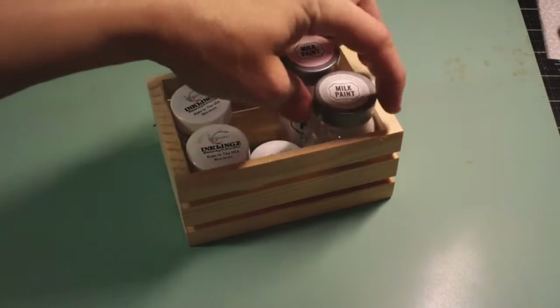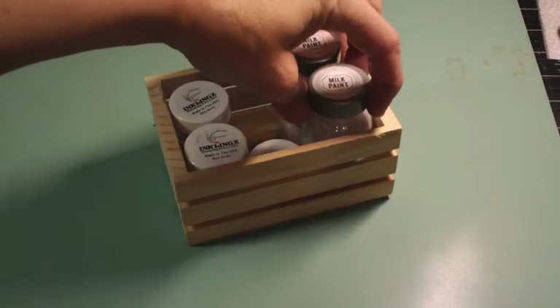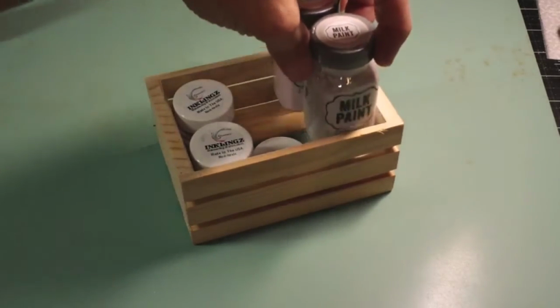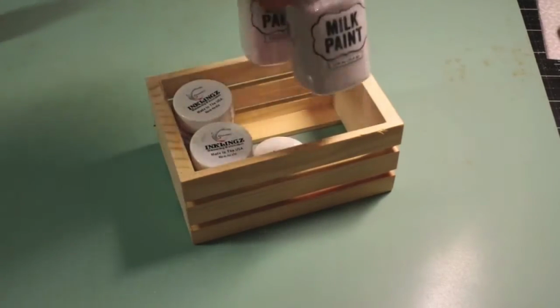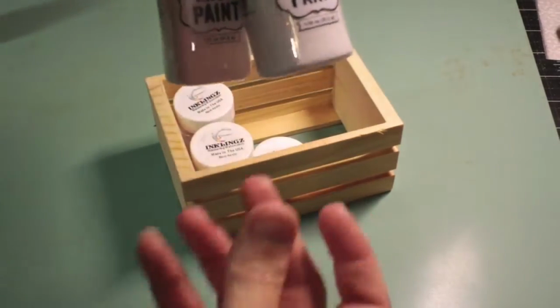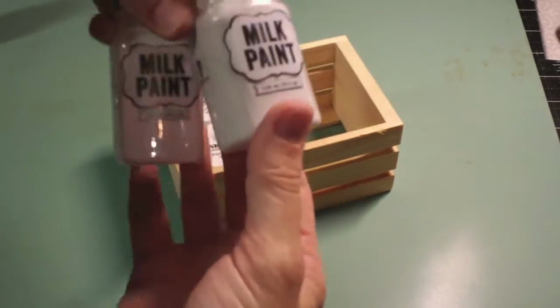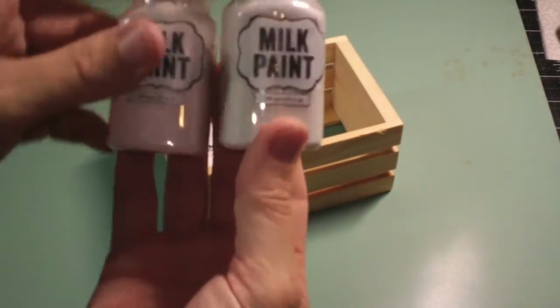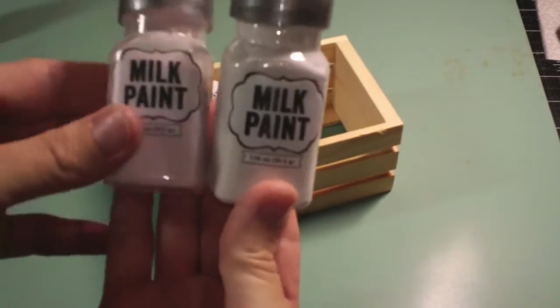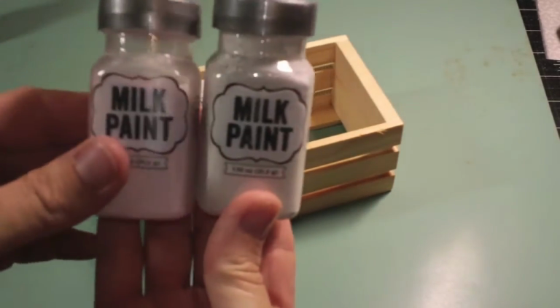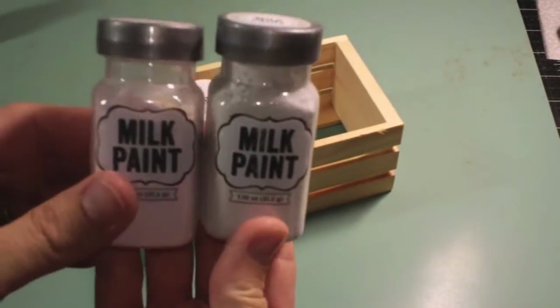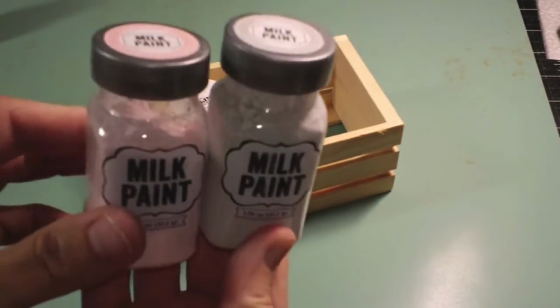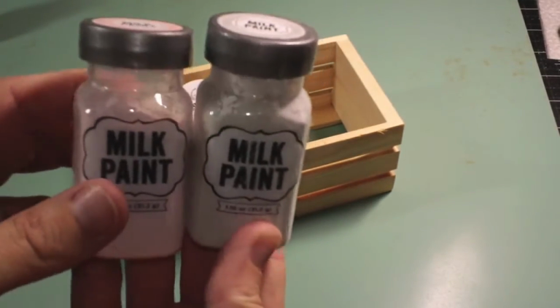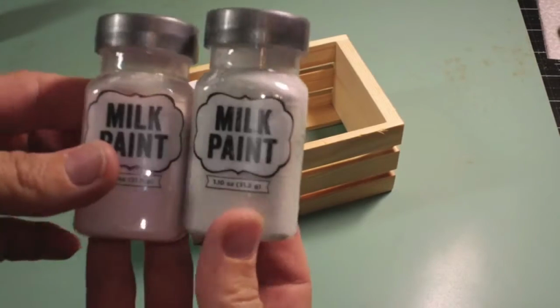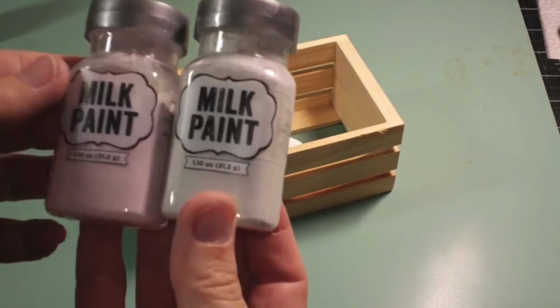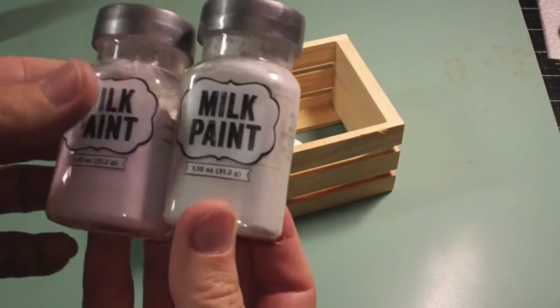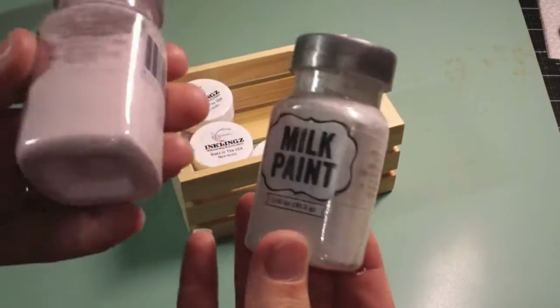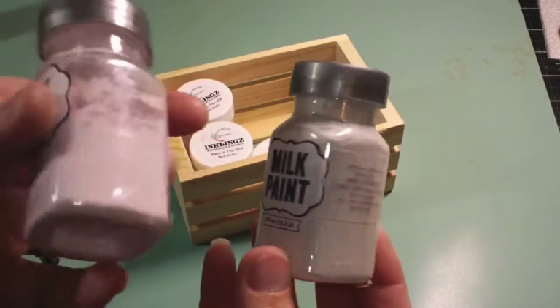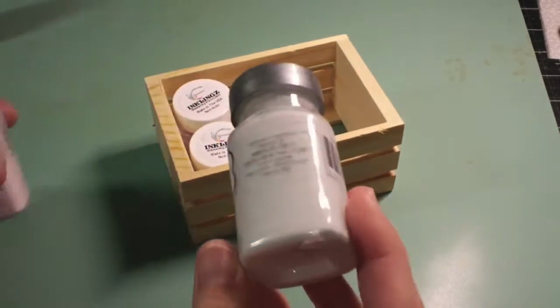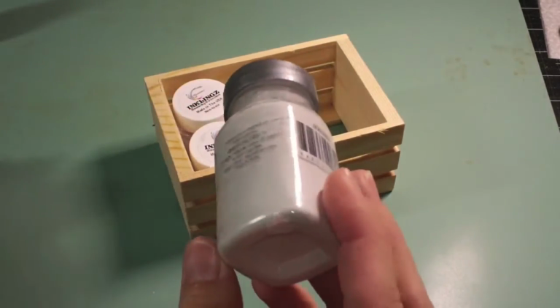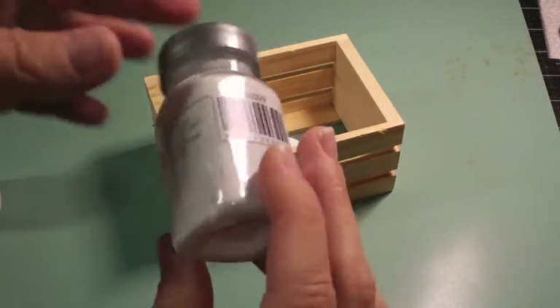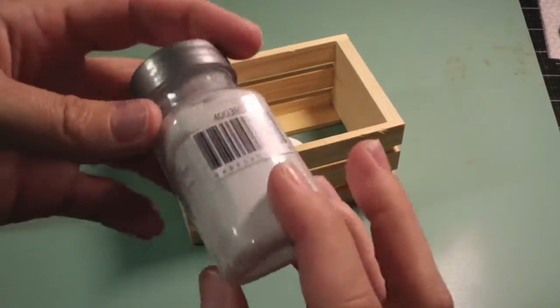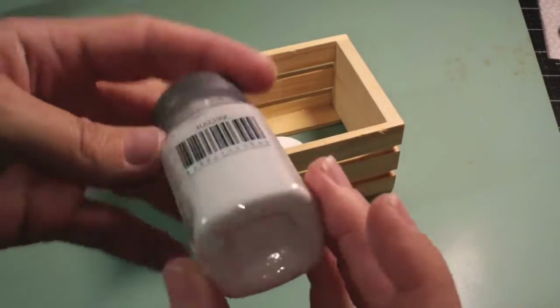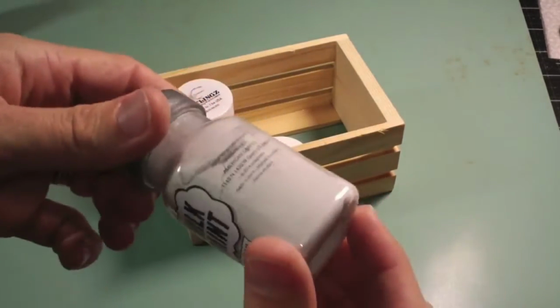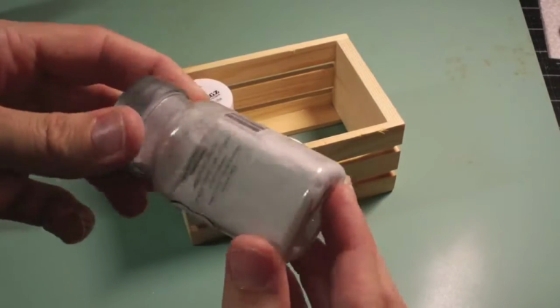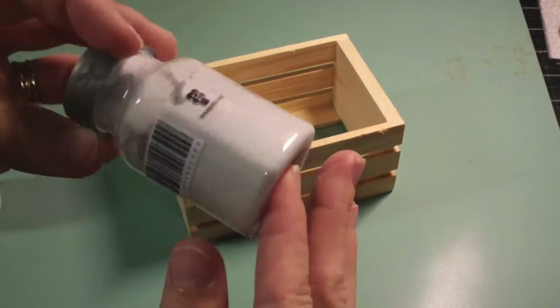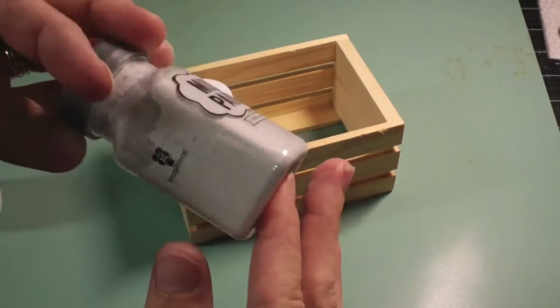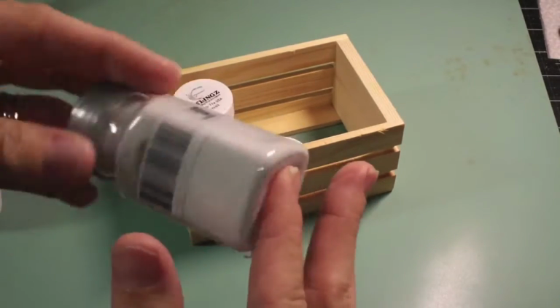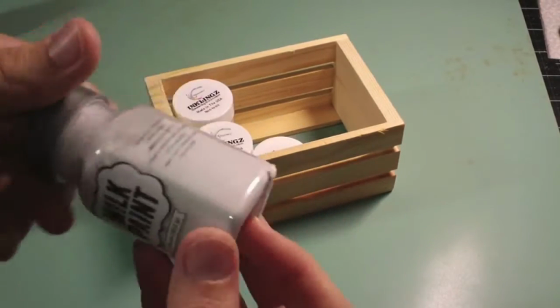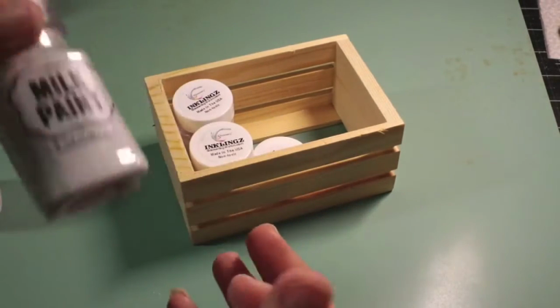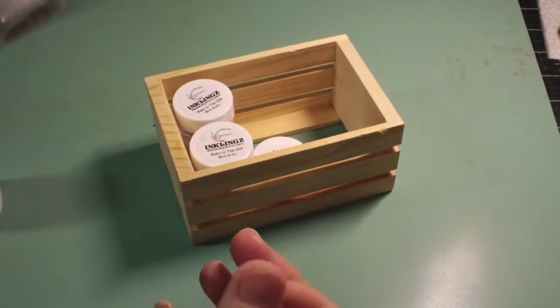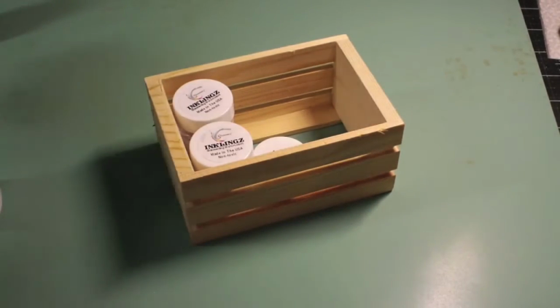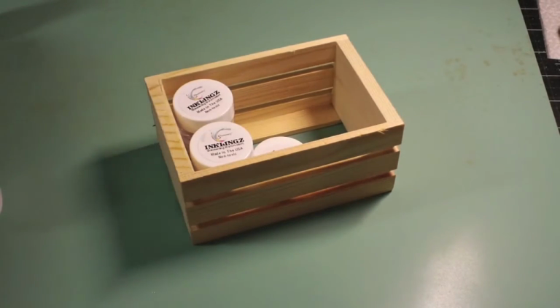We have these that we haven't had before — milk paints from Imagine S. There's a pinkish color and an off-white, not quite a gray. It's kind of a drab color, but it's really pretty.